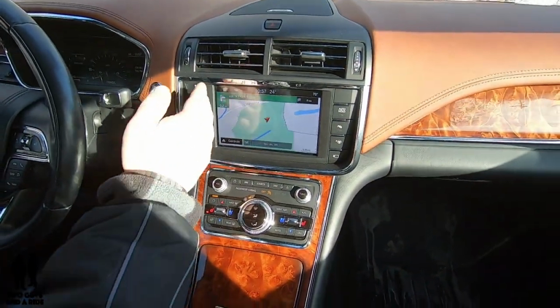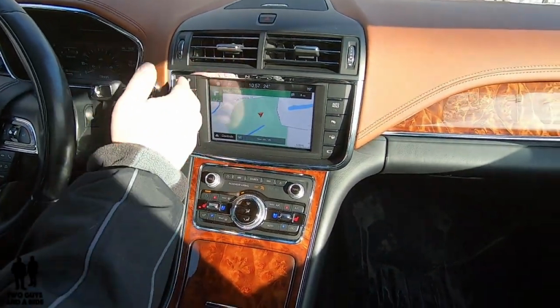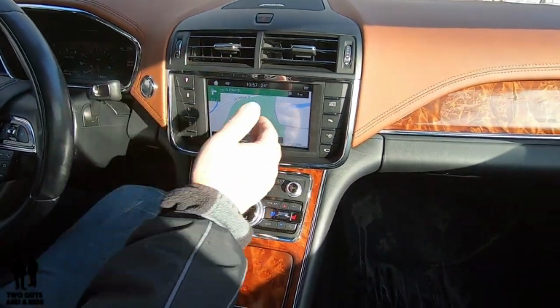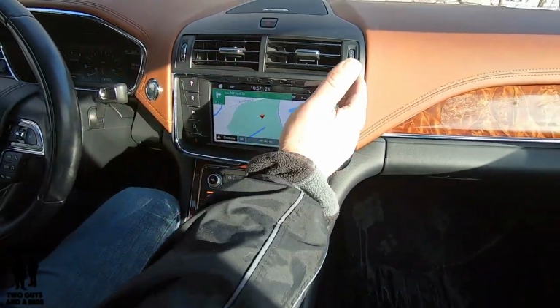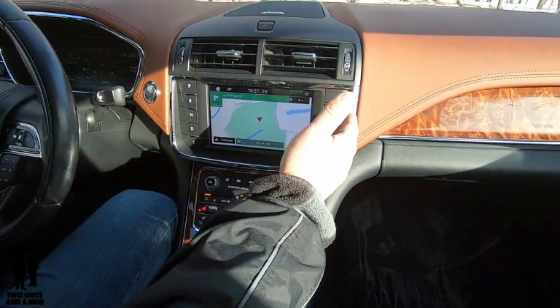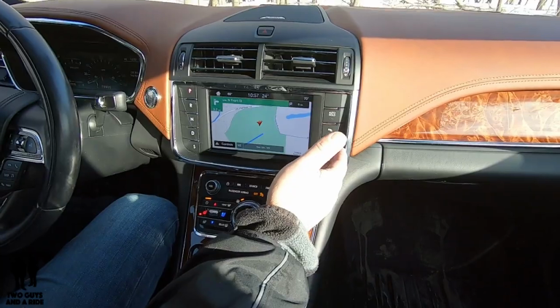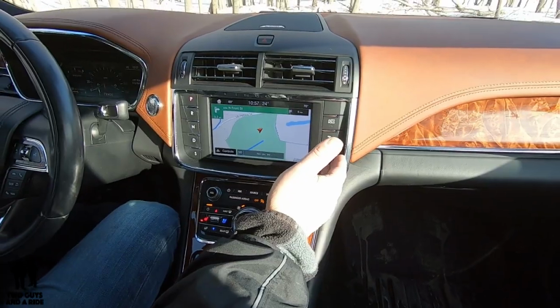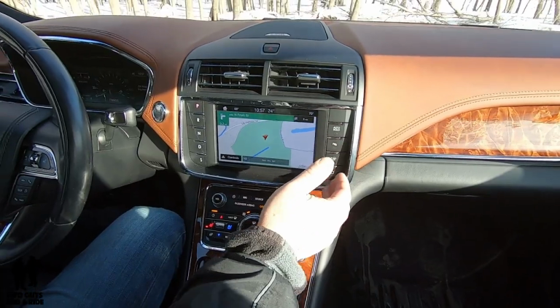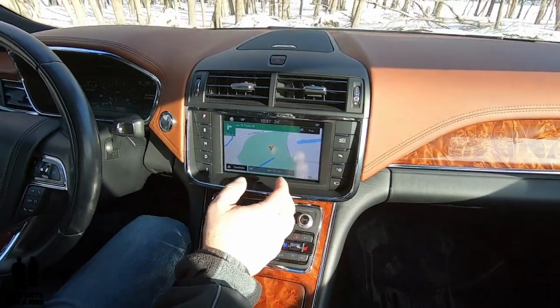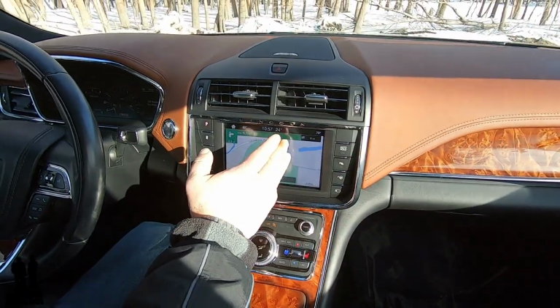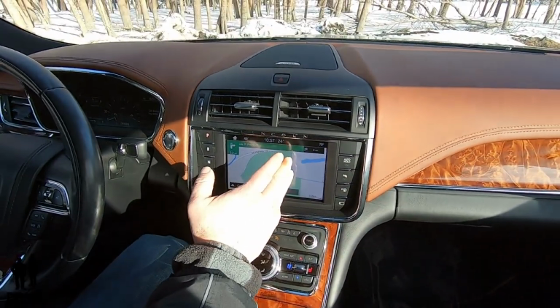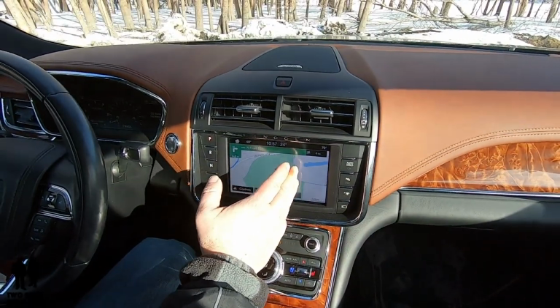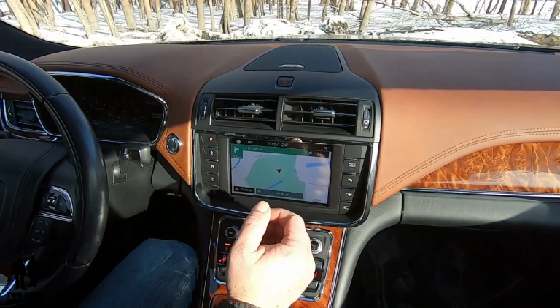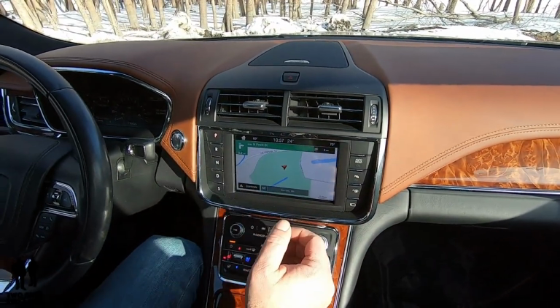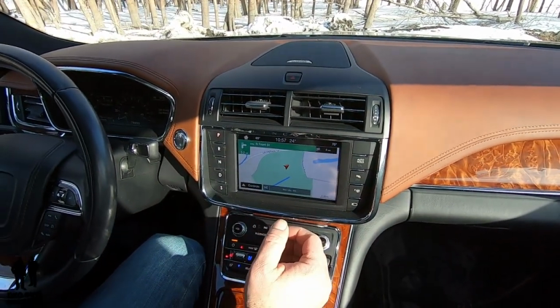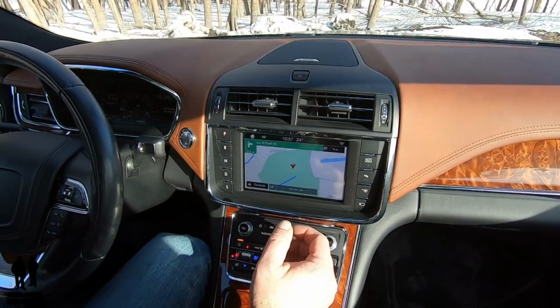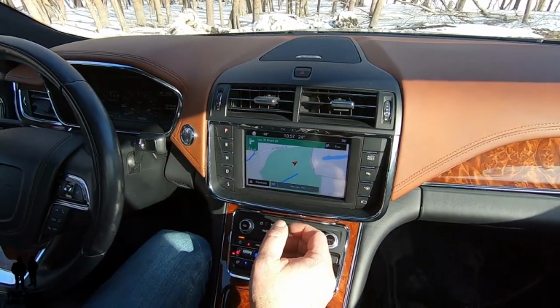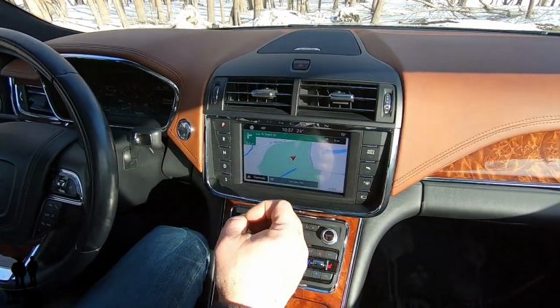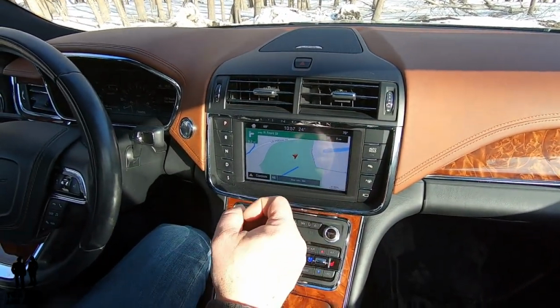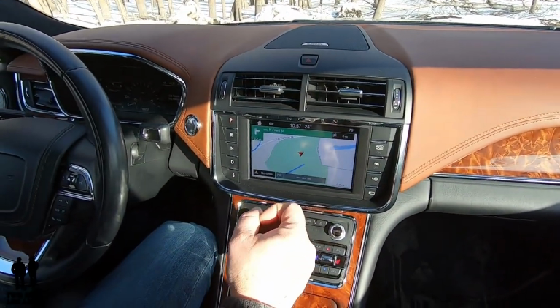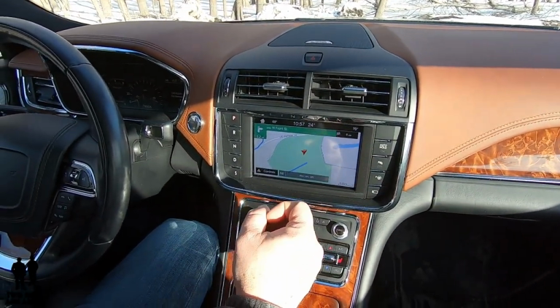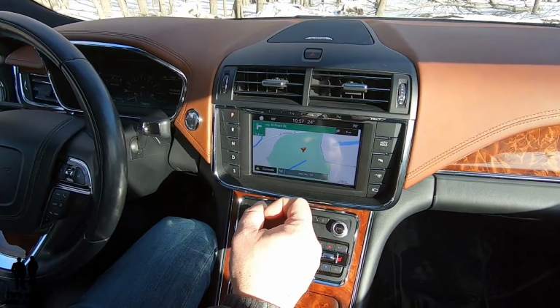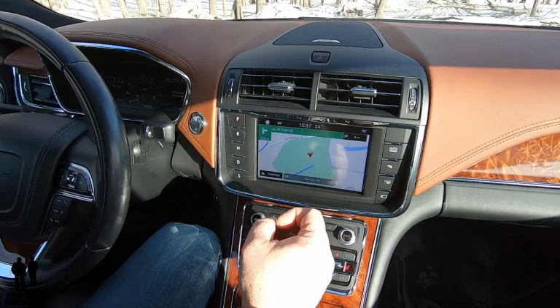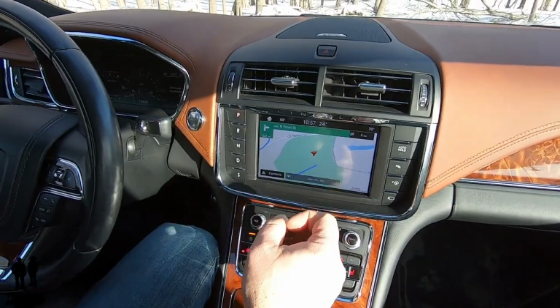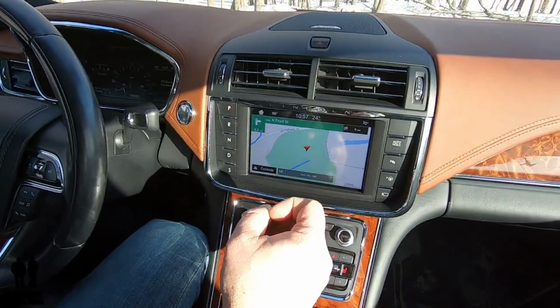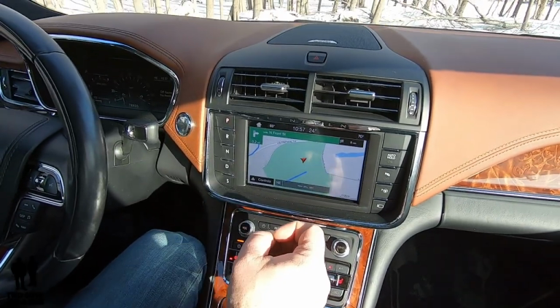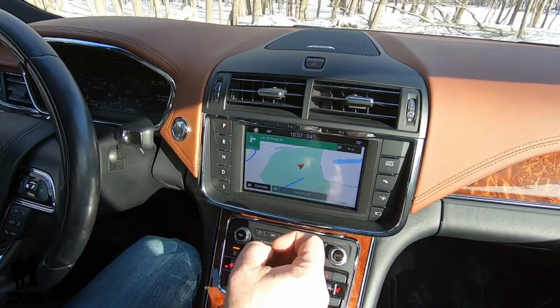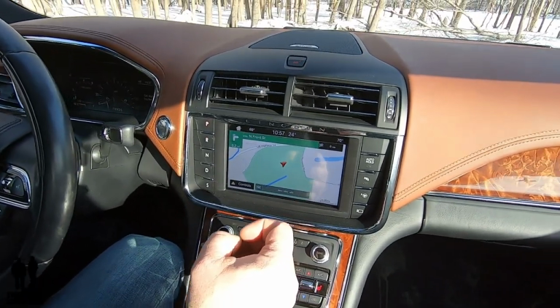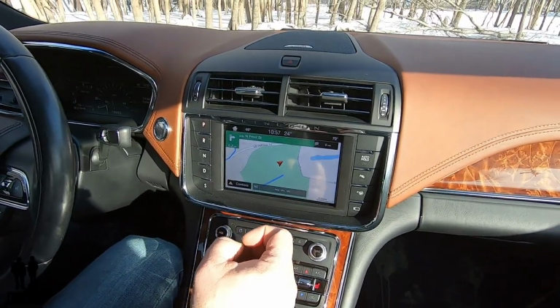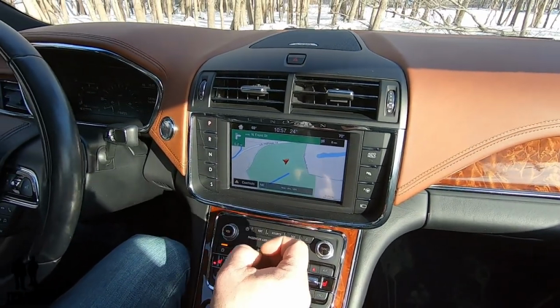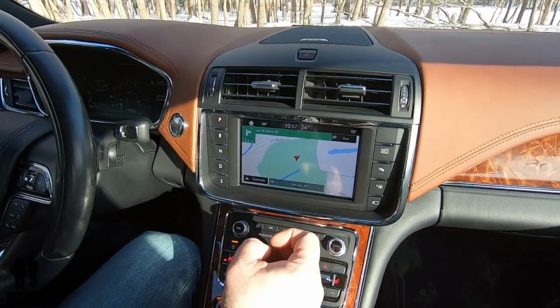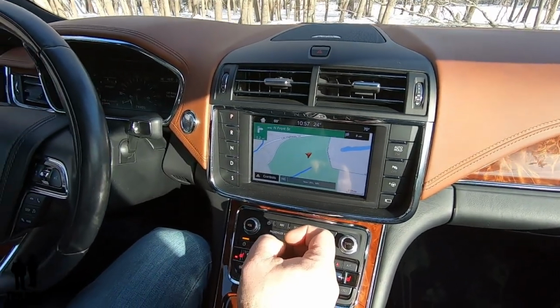We've already covered these steering wheel buttons, so I'm just going to talk about the screen itself. This is a 19-speaker Revel Ultima audio system and it sounds absolutely fantastic.